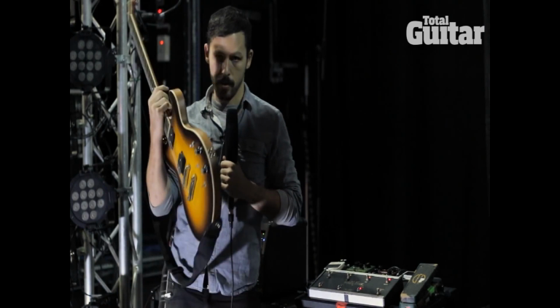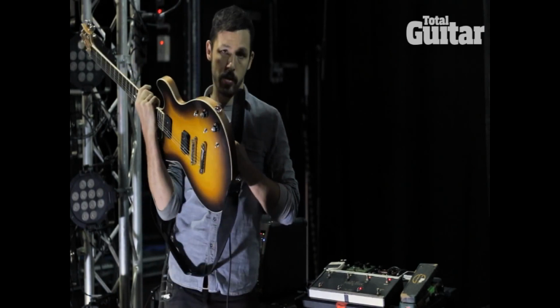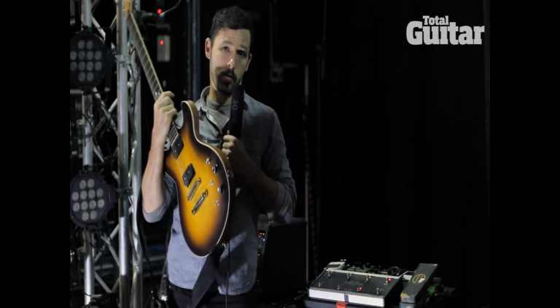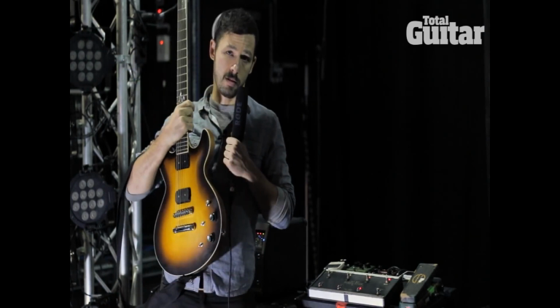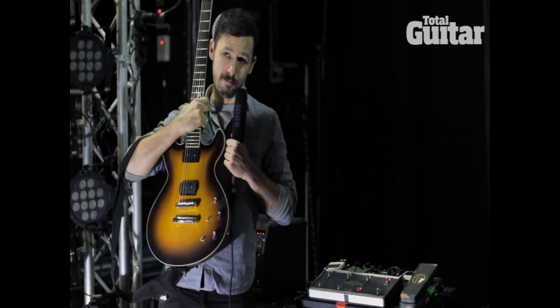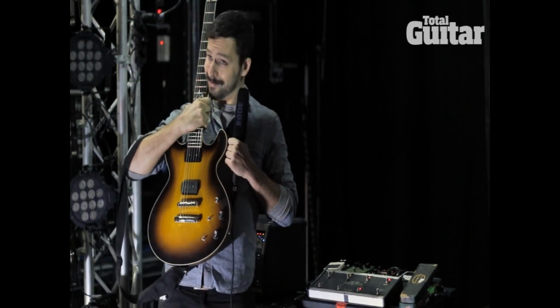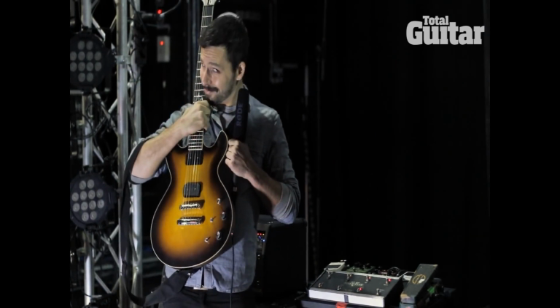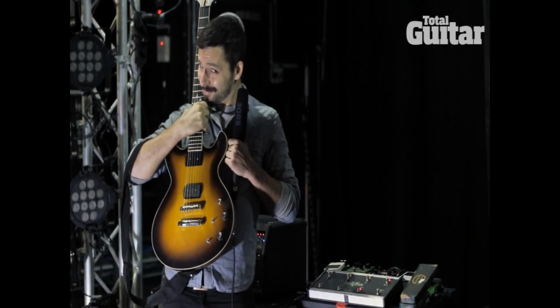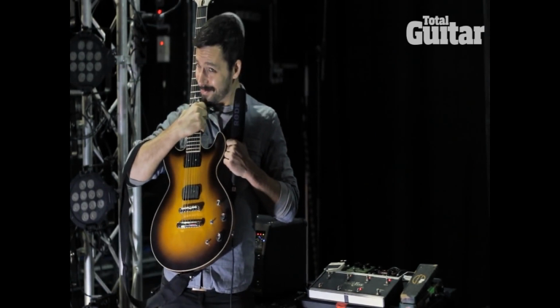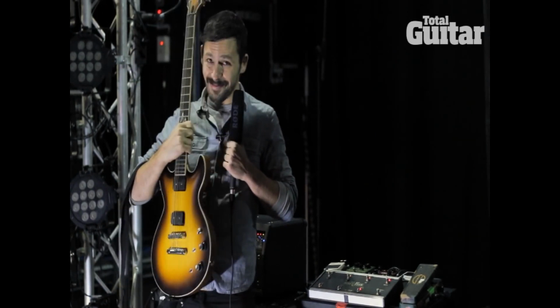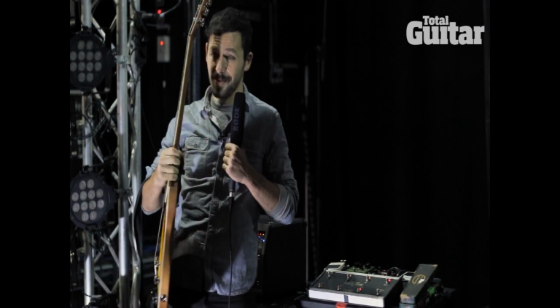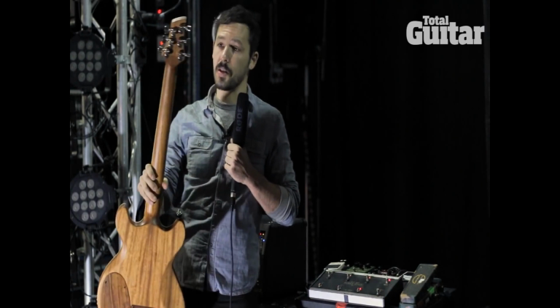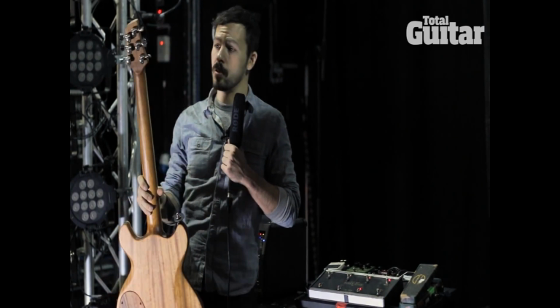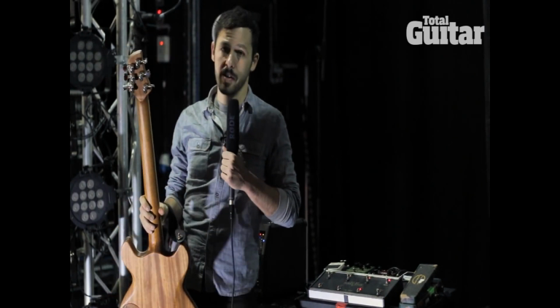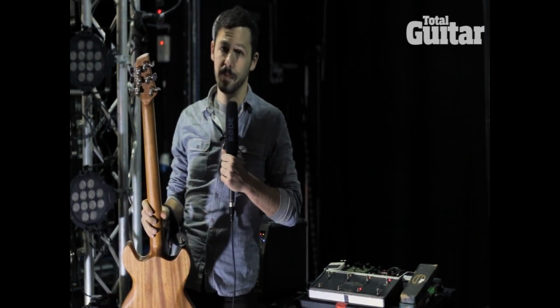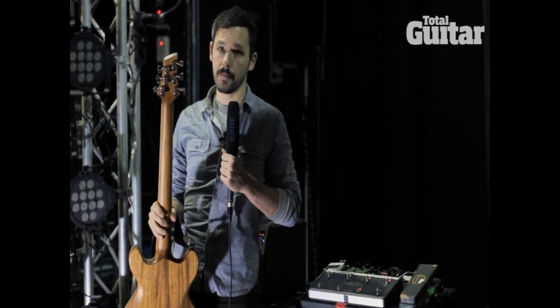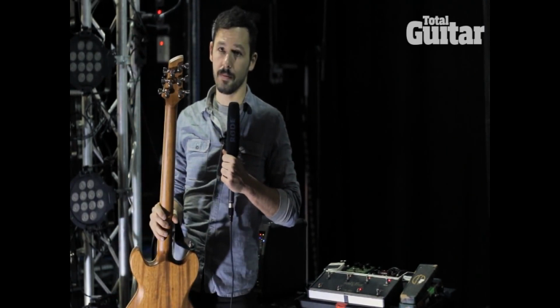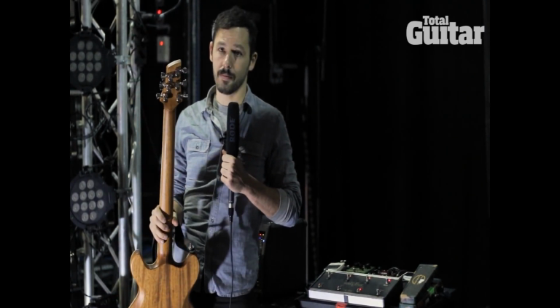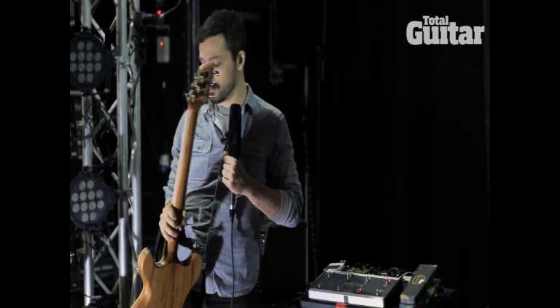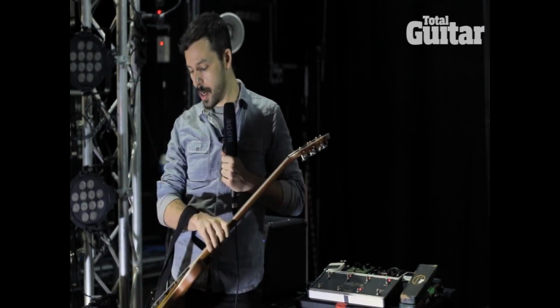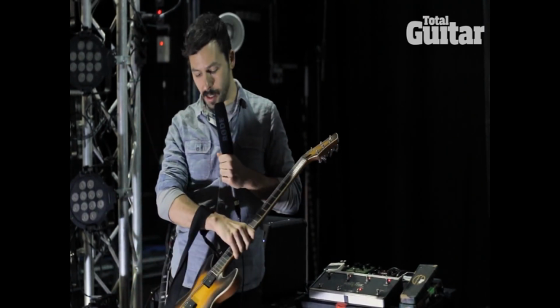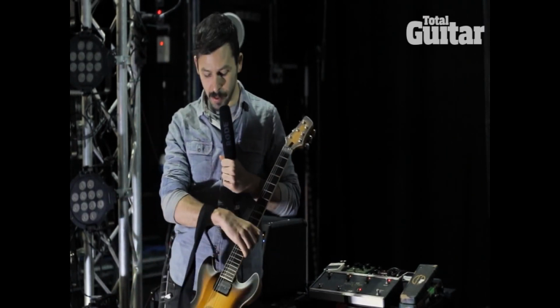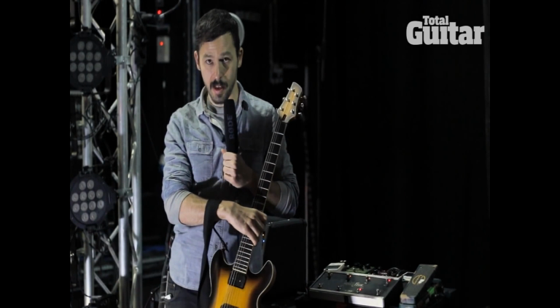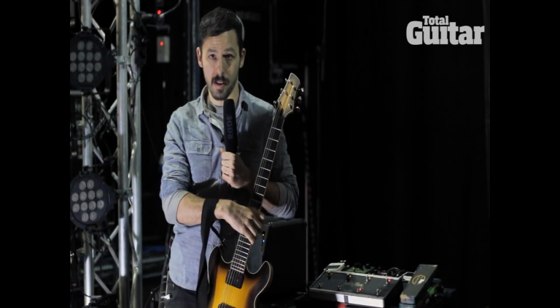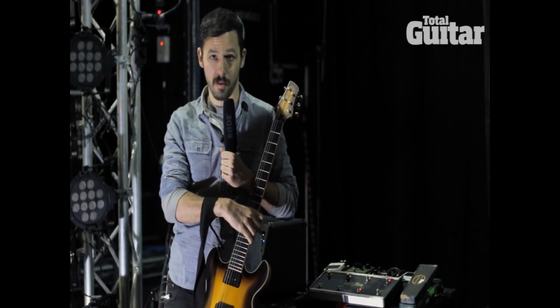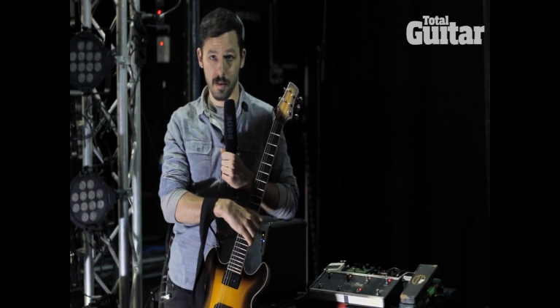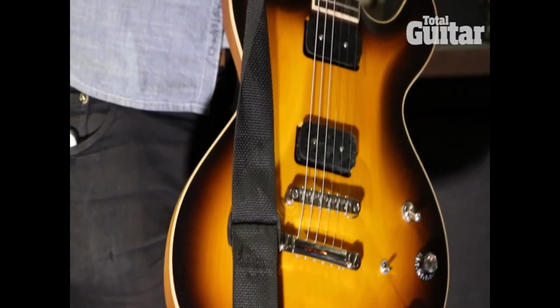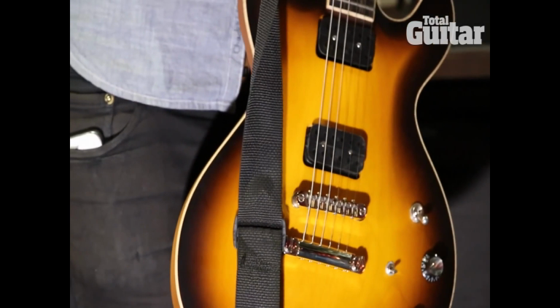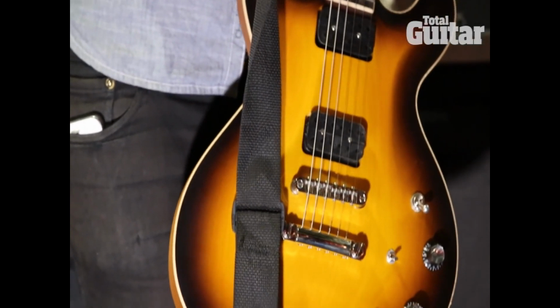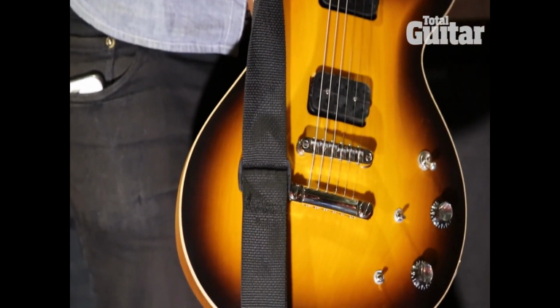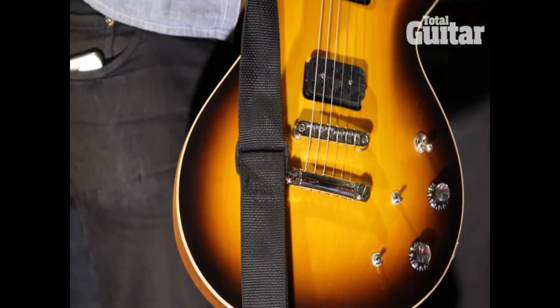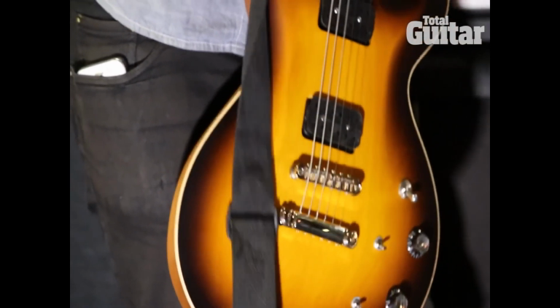I've been using this on the tour as well. It's tuned to standard E and it has custom pickups in it that he makes himself, so they're not anything anyone else would really have.